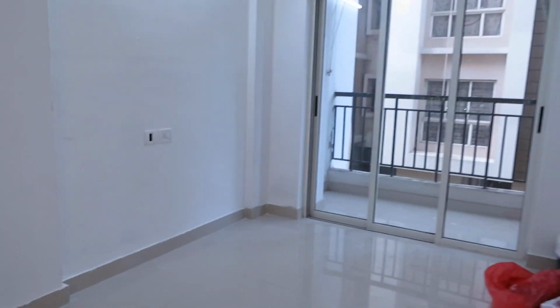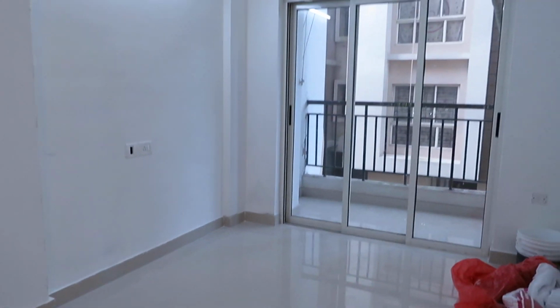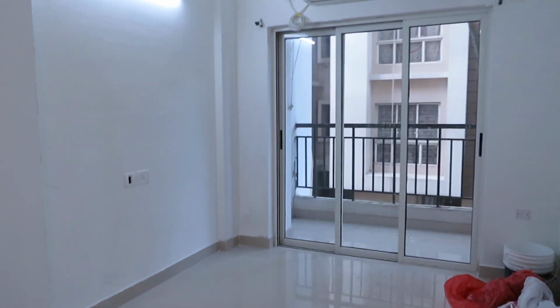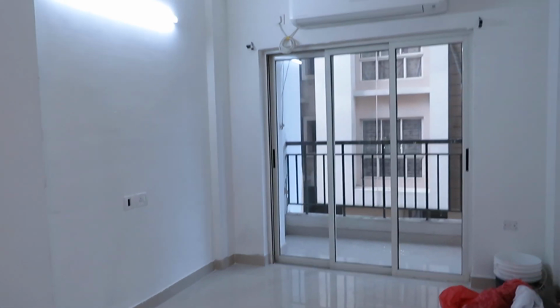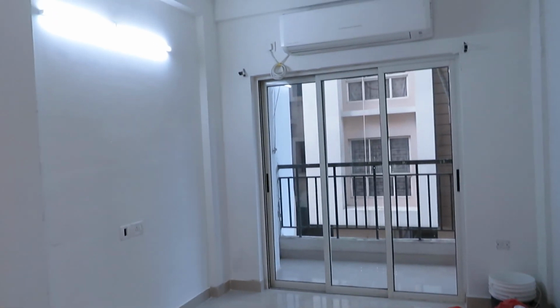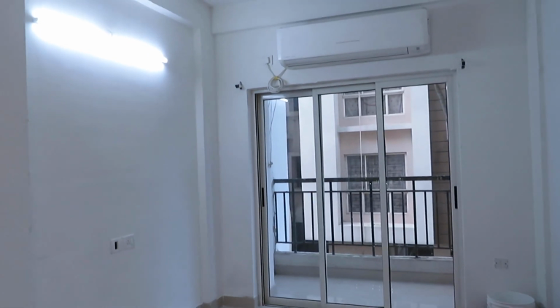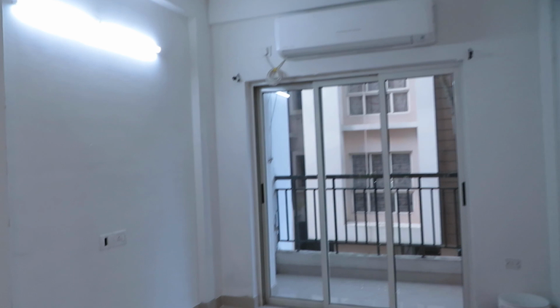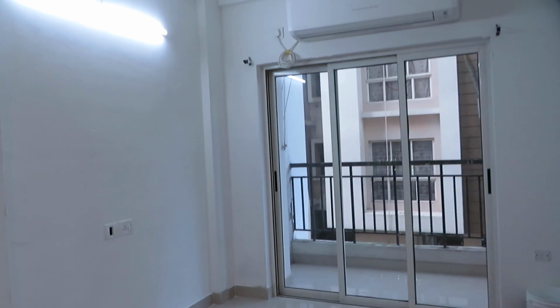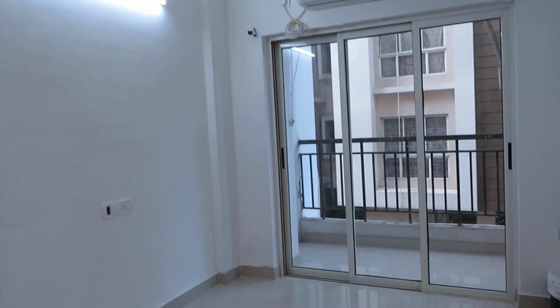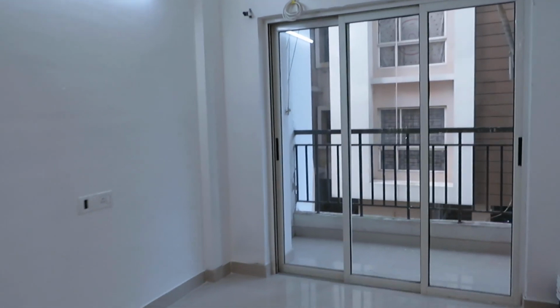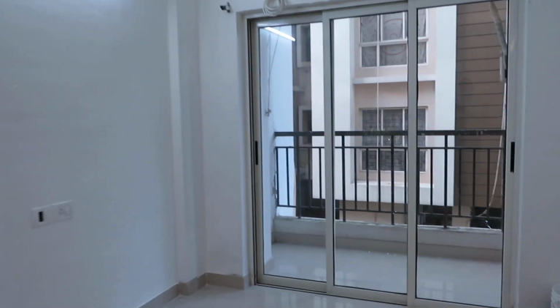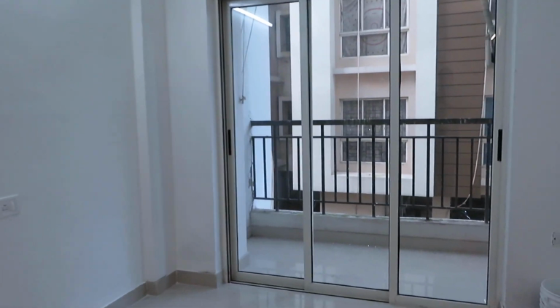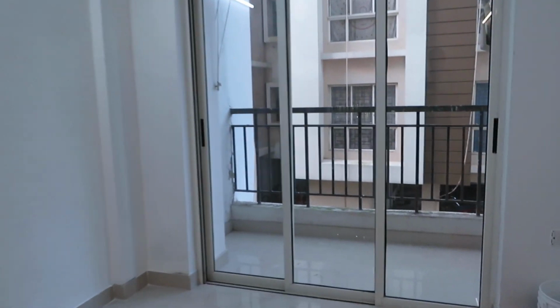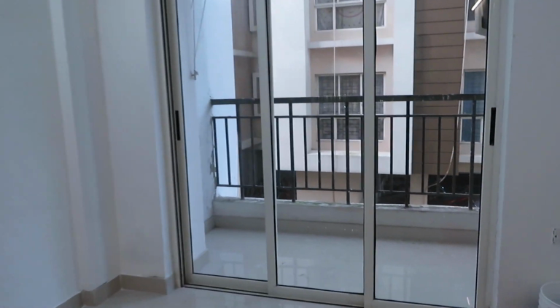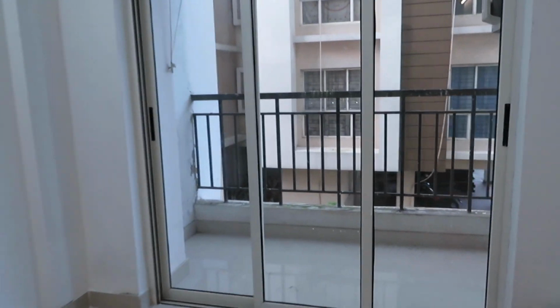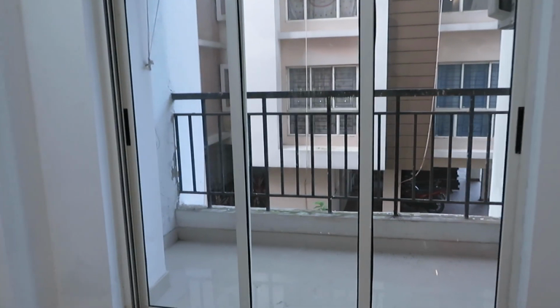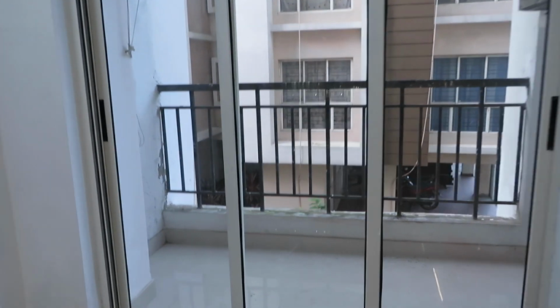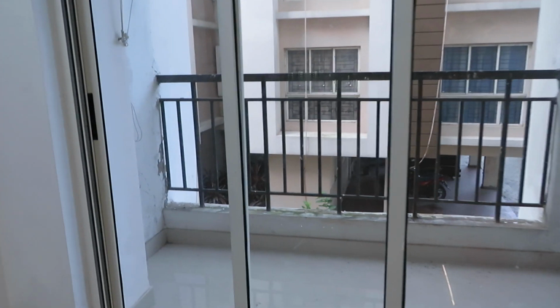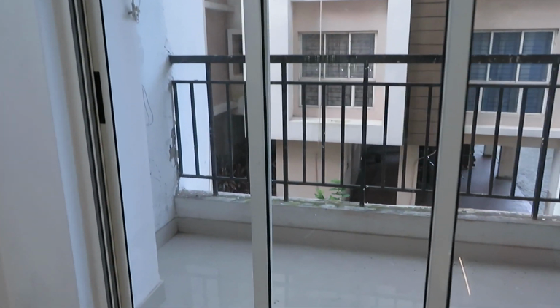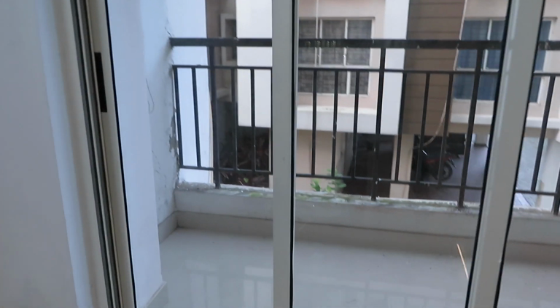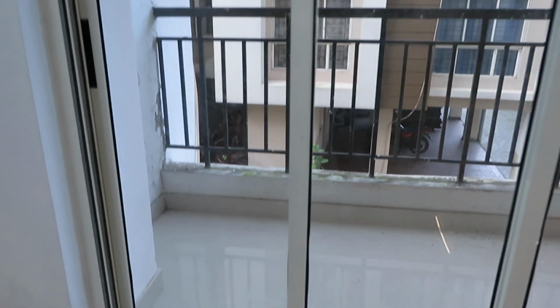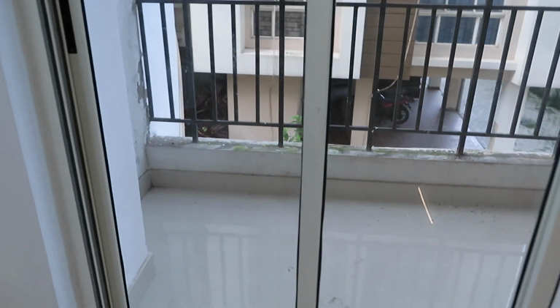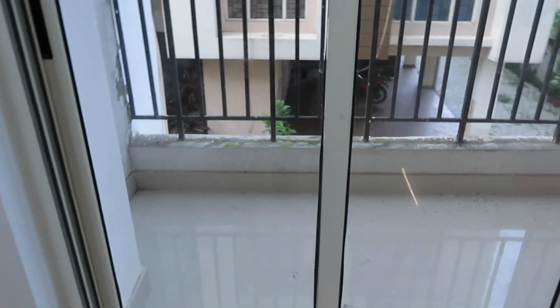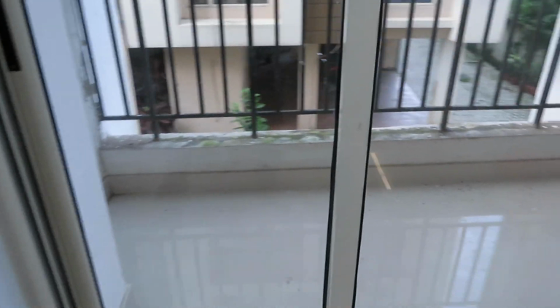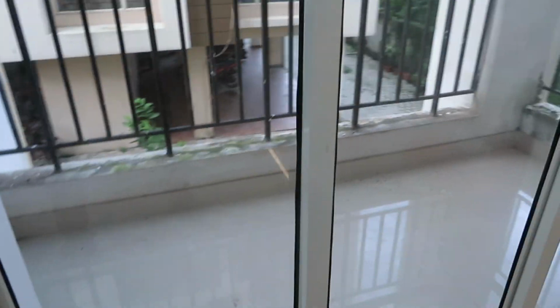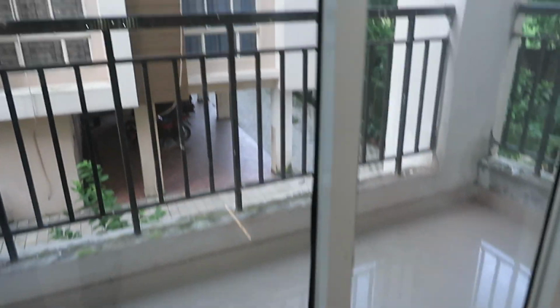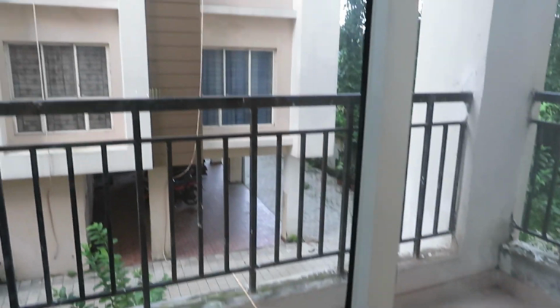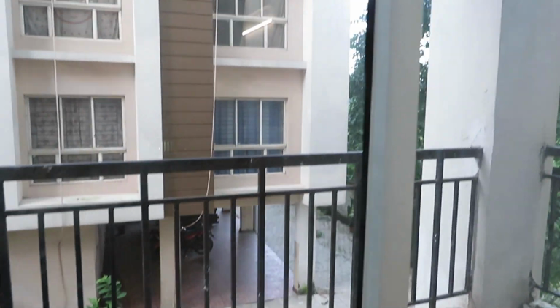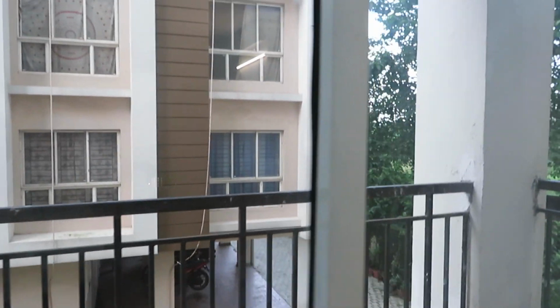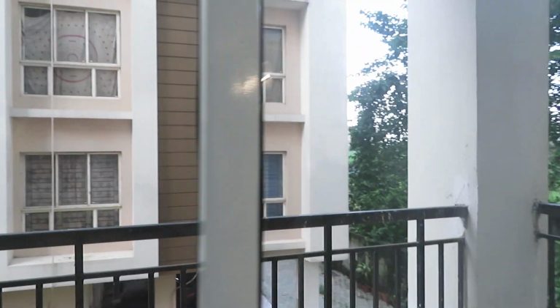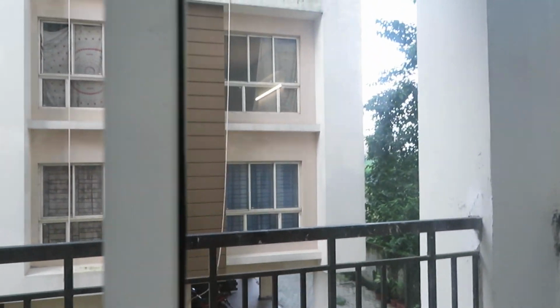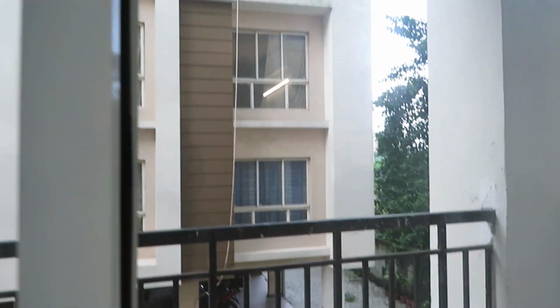This is the living and dining hall of this beautiful 3BHK apartment, with an attached balcony space. You can see the complex outside from here.